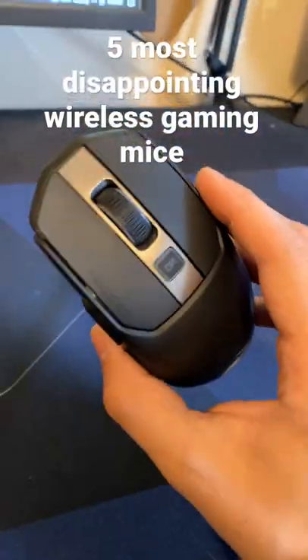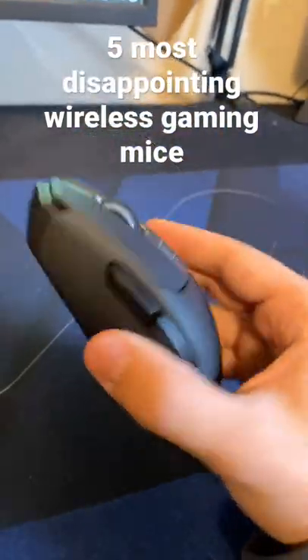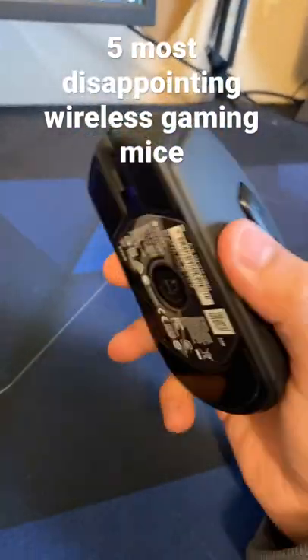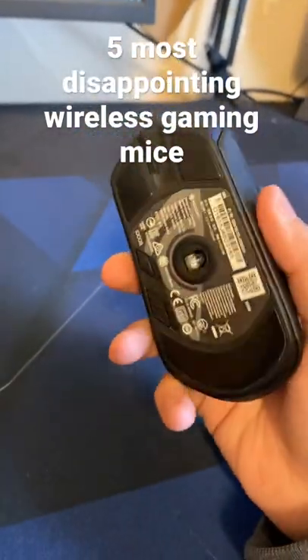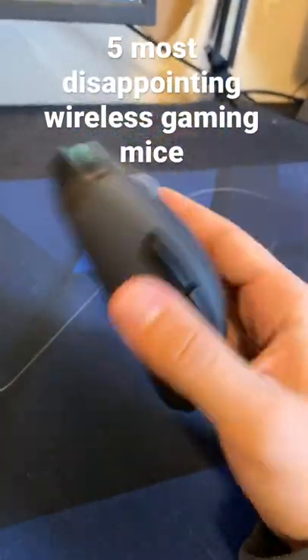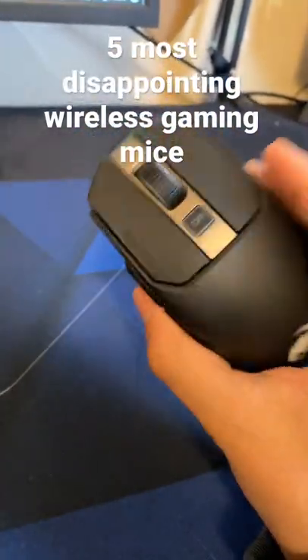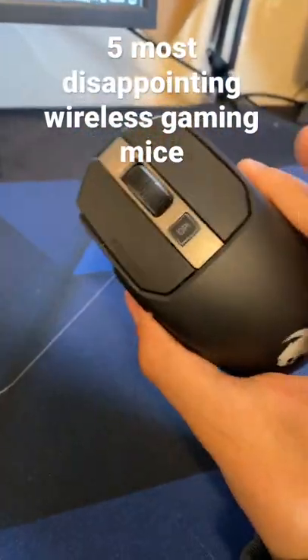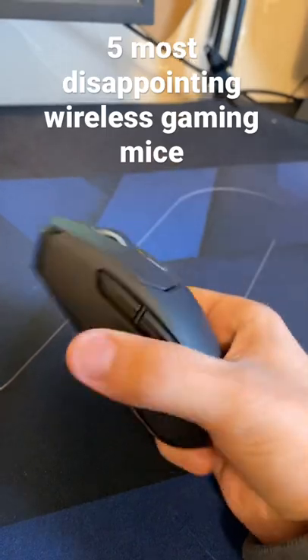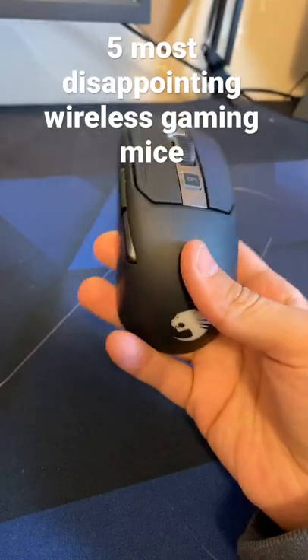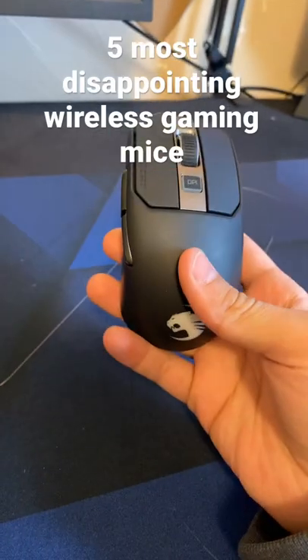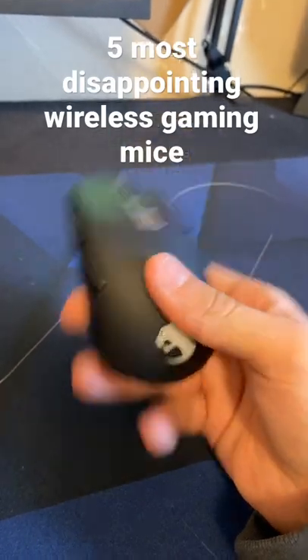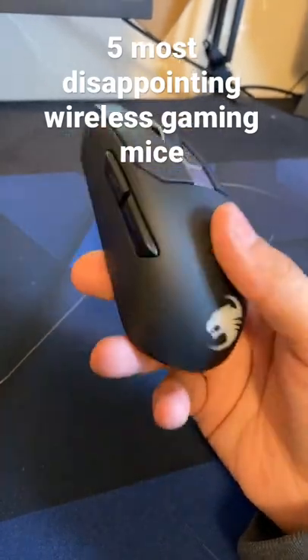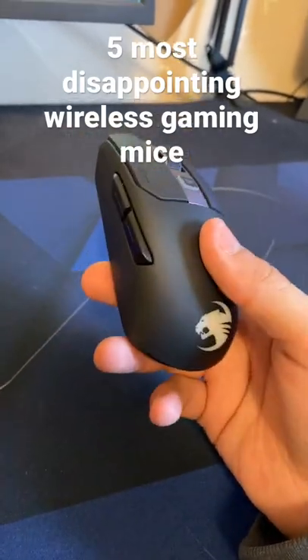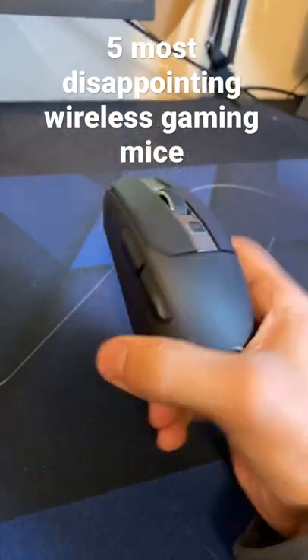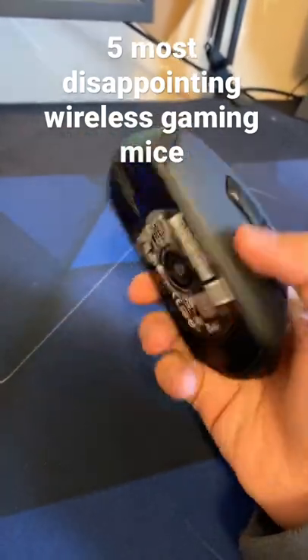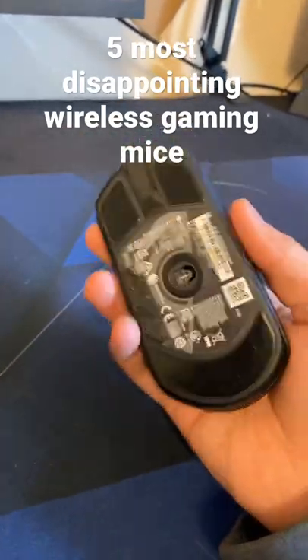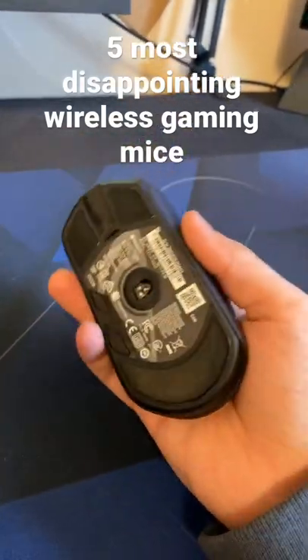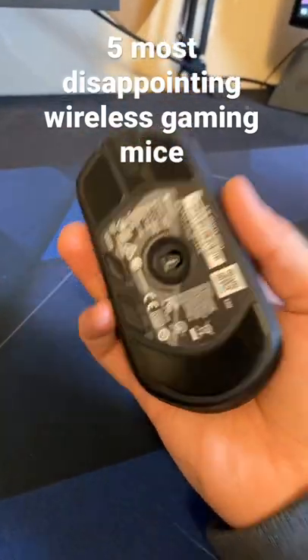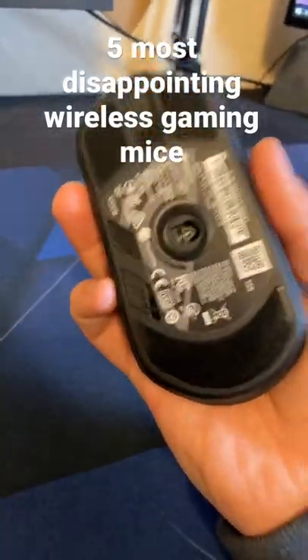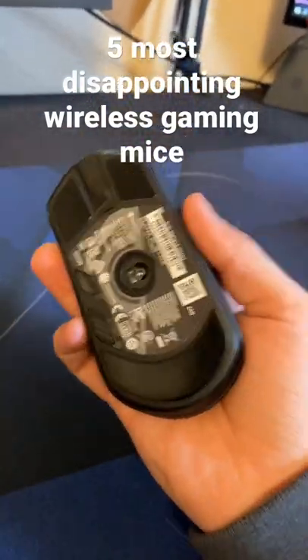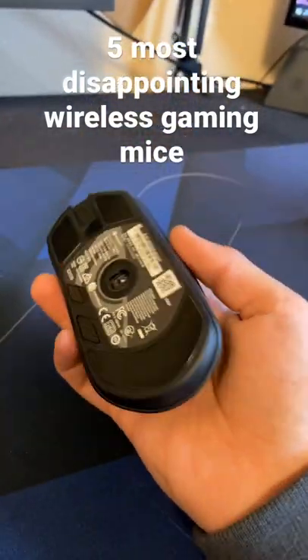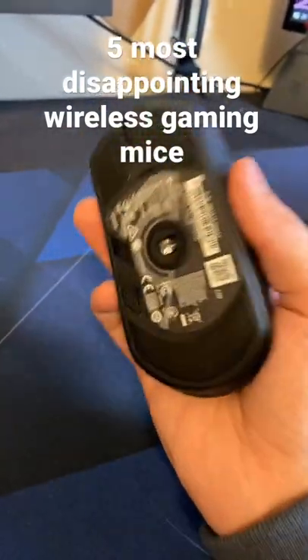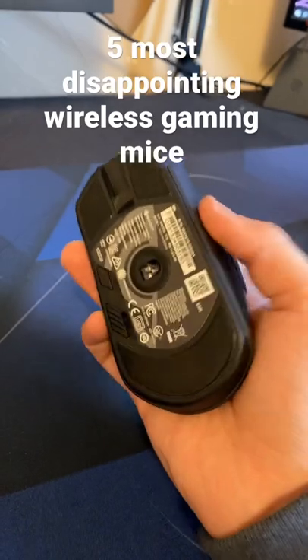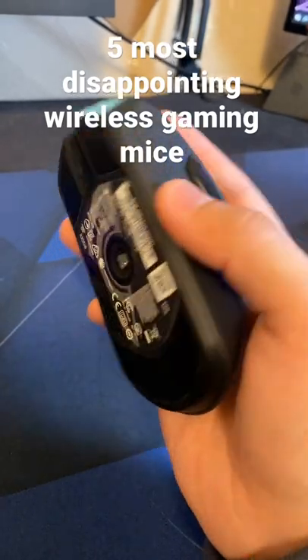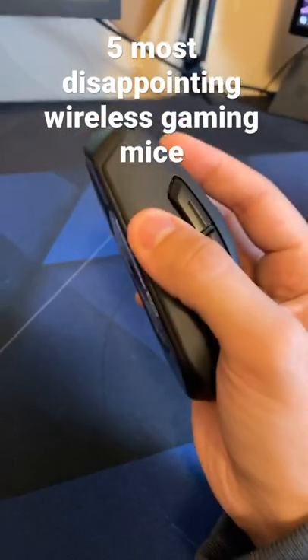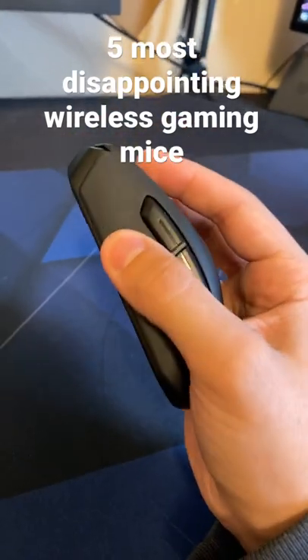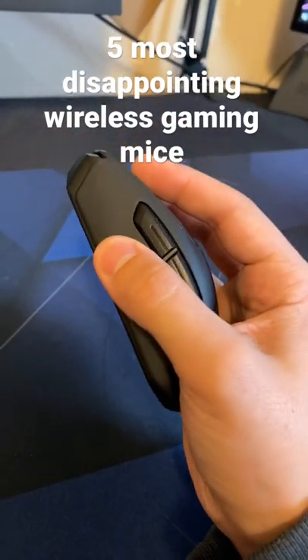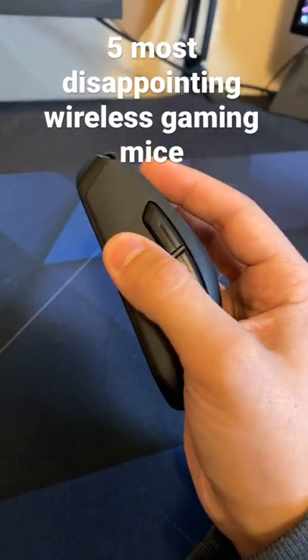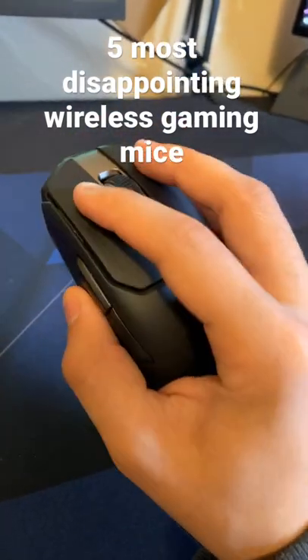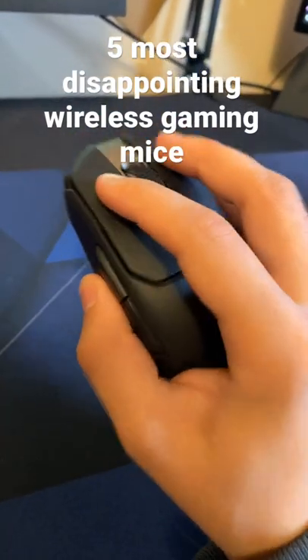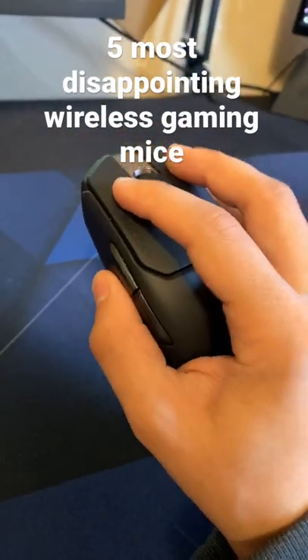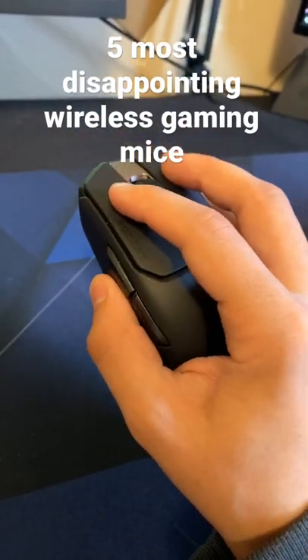Next up is the Roccat Kone something like 200. All I gotta say is the shape really did it in for me. I feel like I cannot get a grip with this mouse — it just really did not do well.